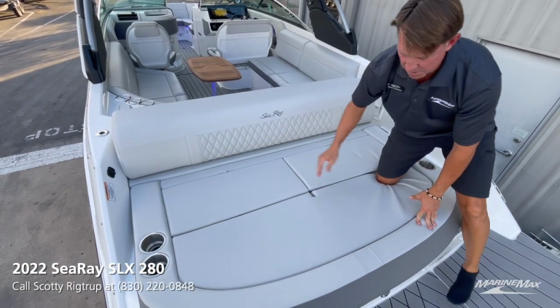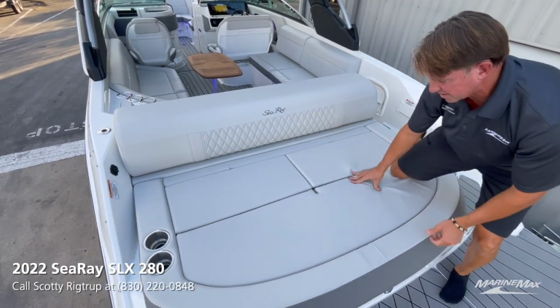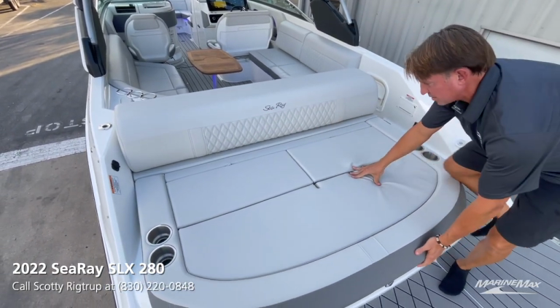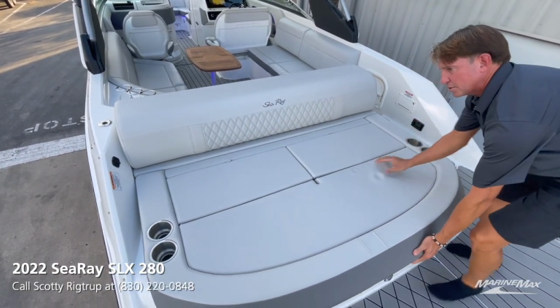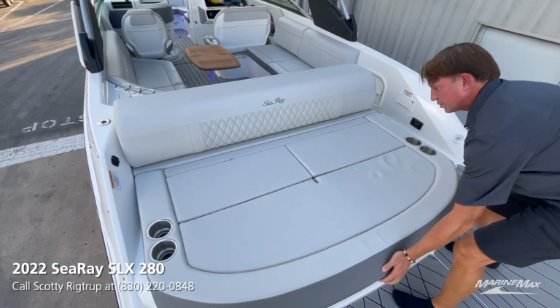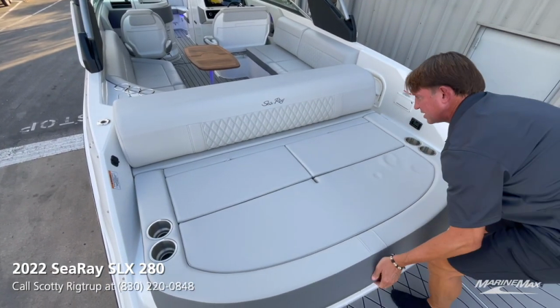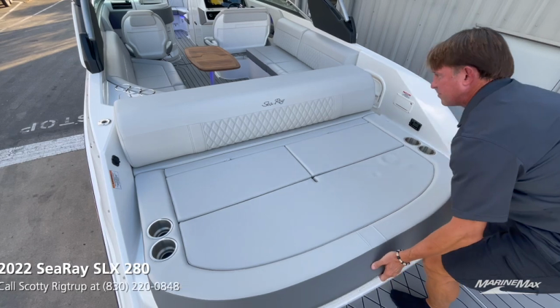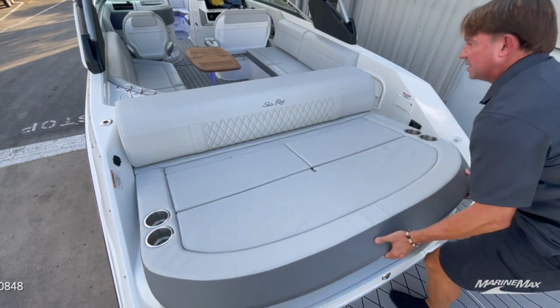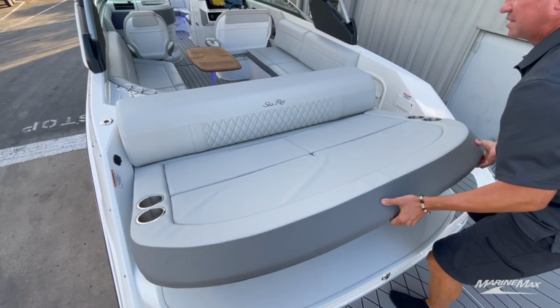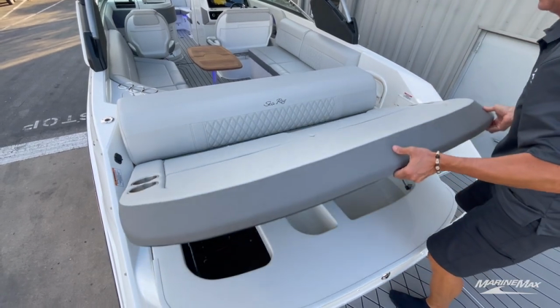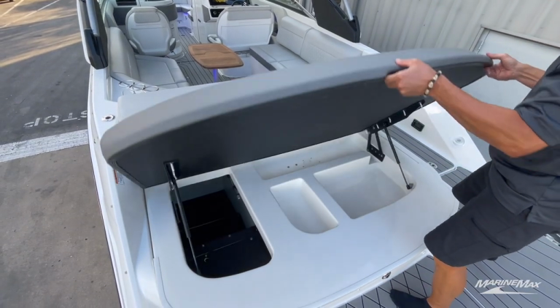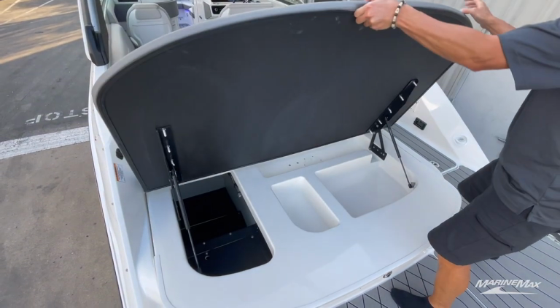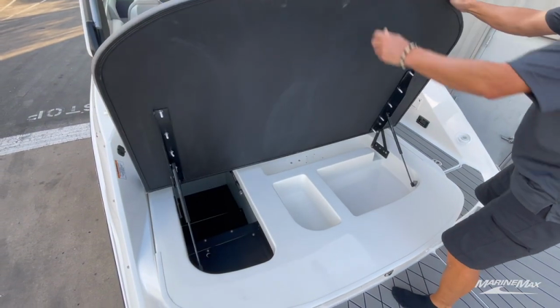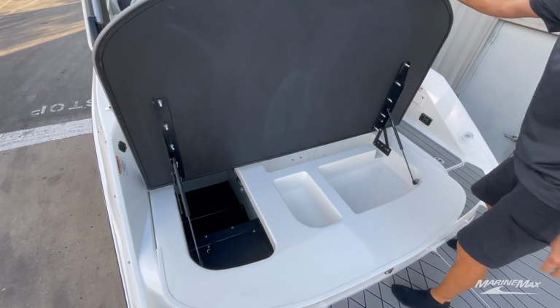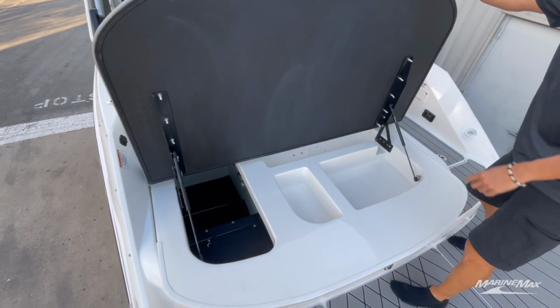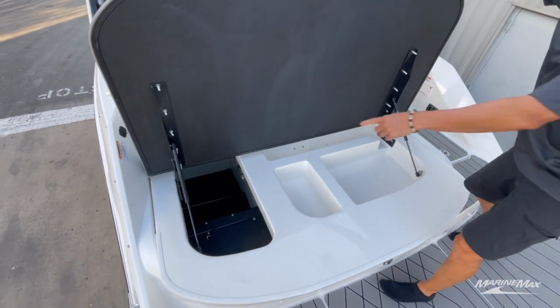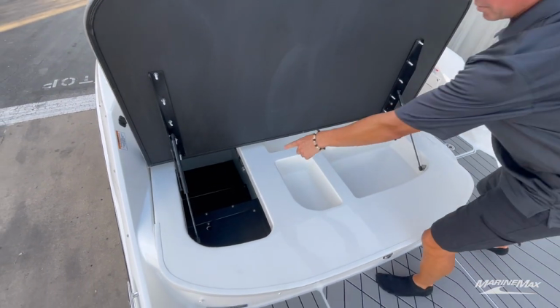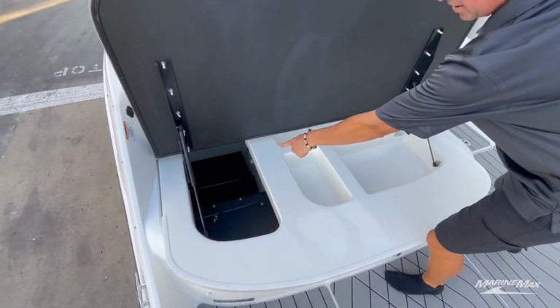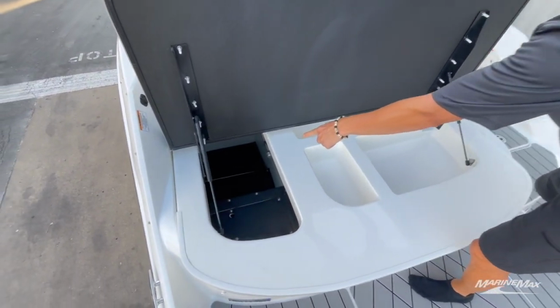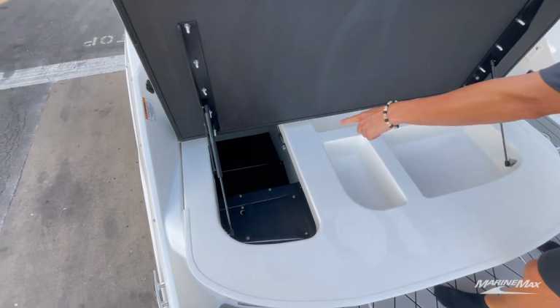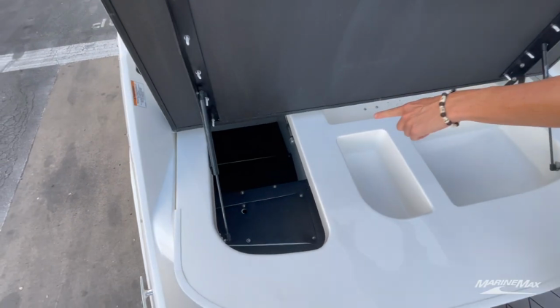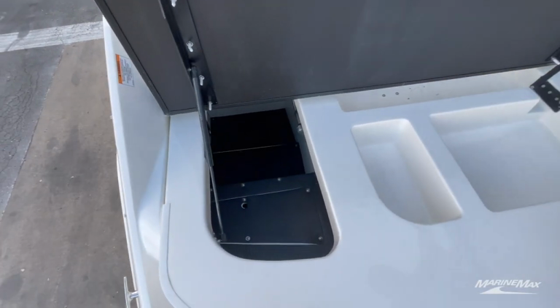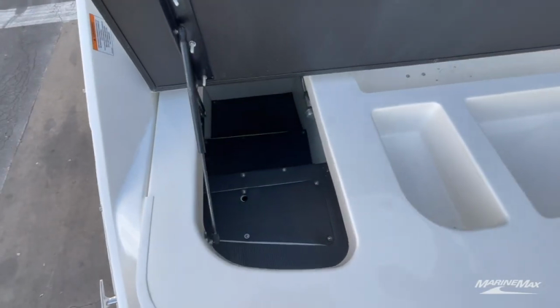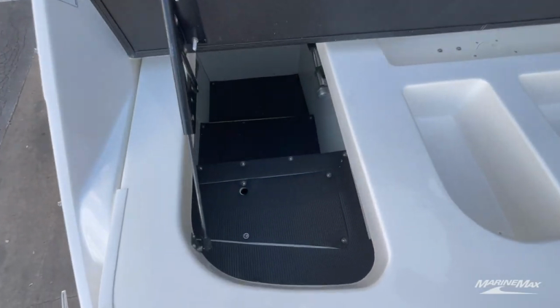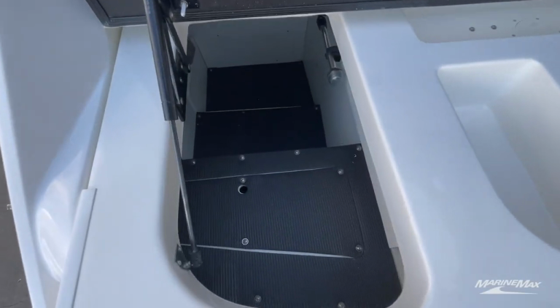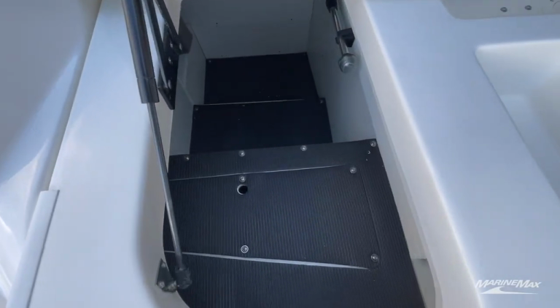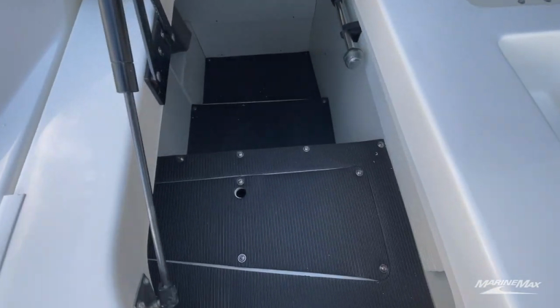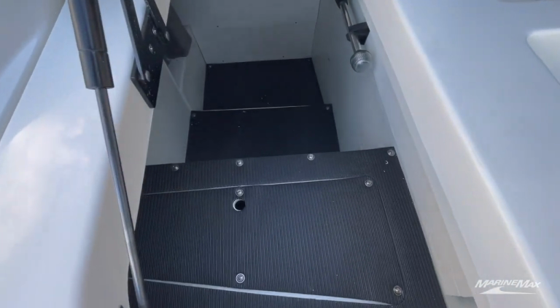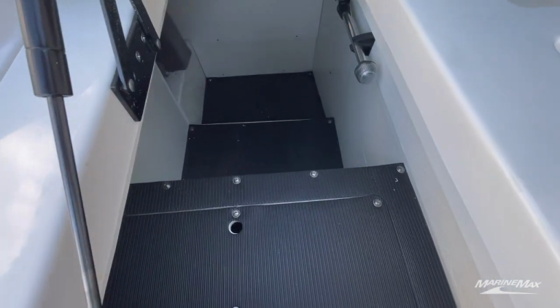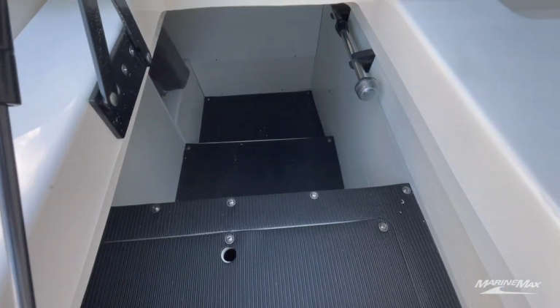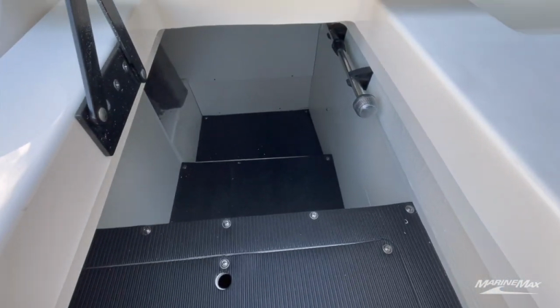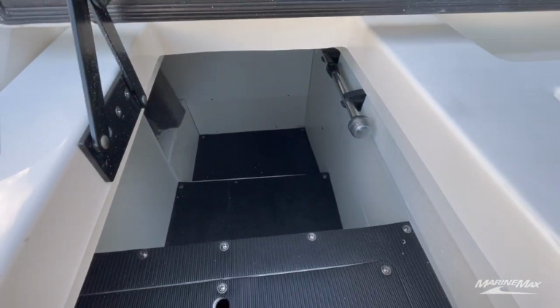Check this out — look at all this storage underneath. Tons of storage. This compartment right here is huge.